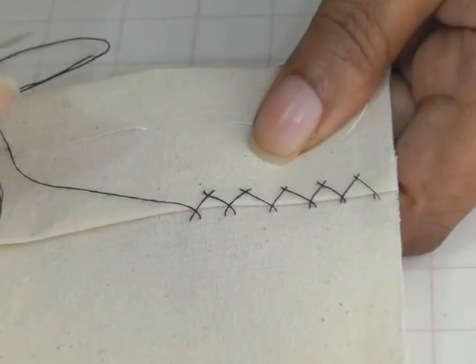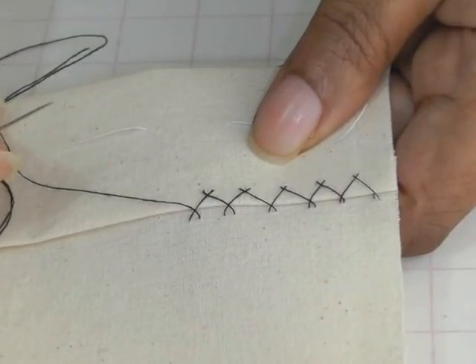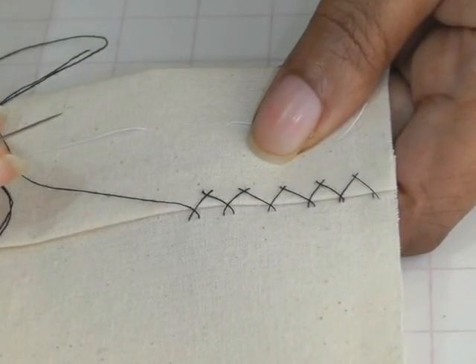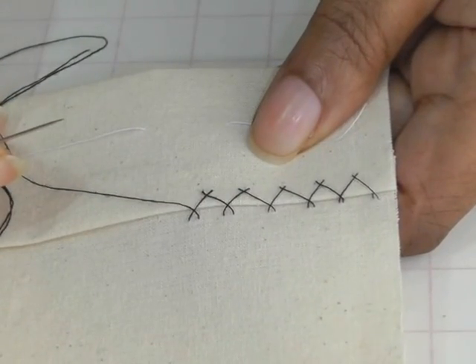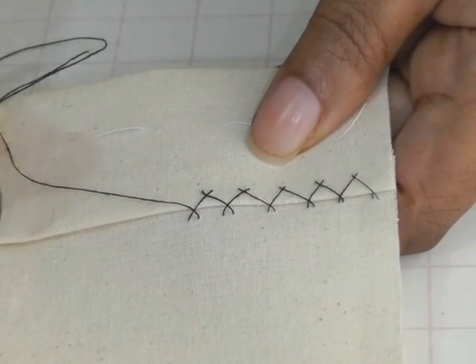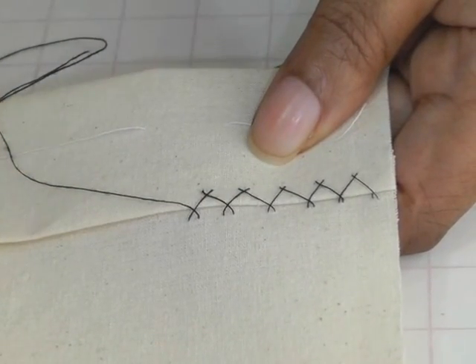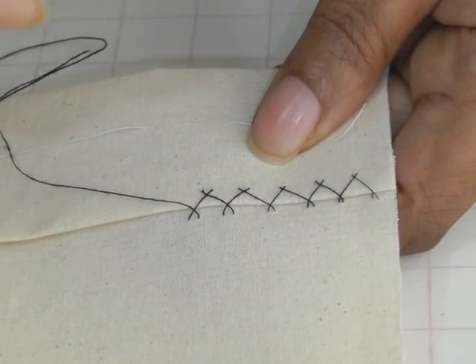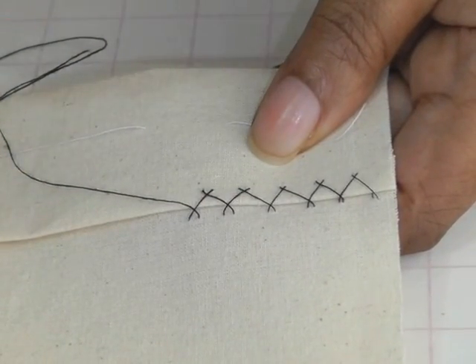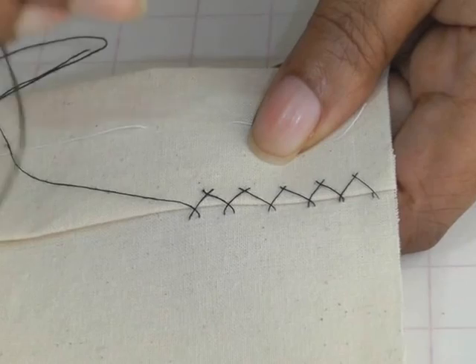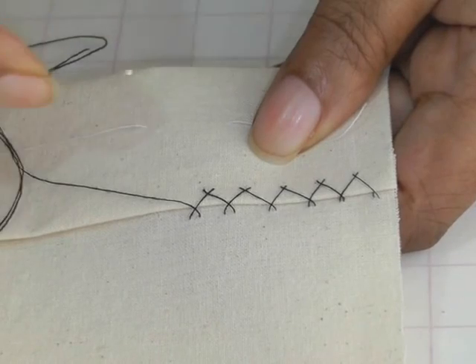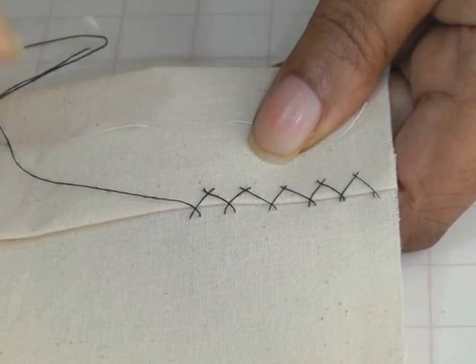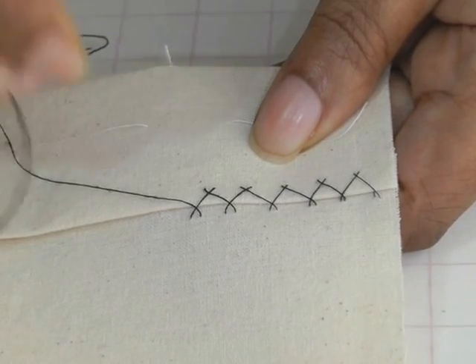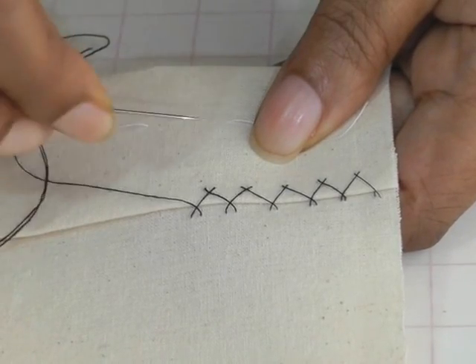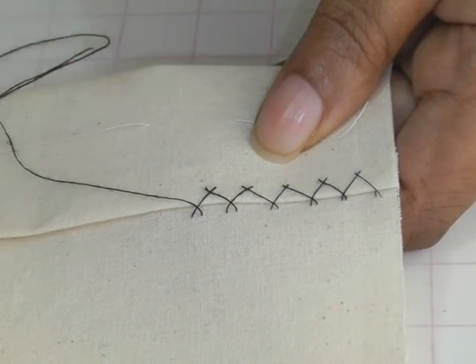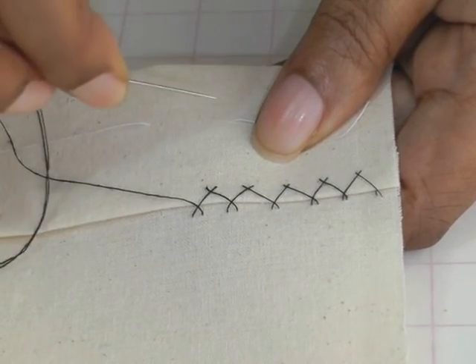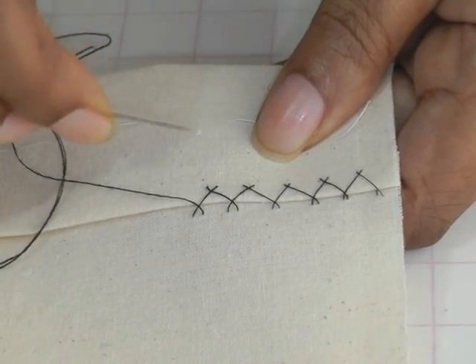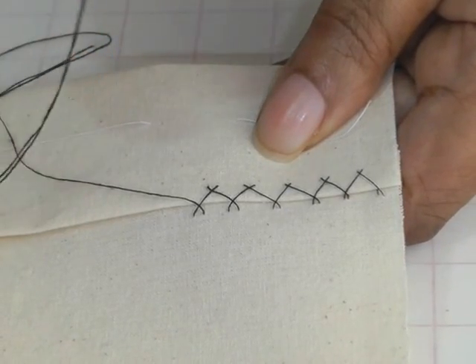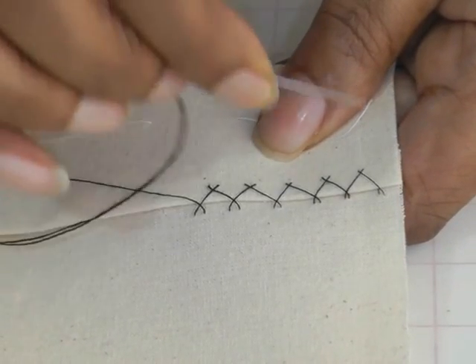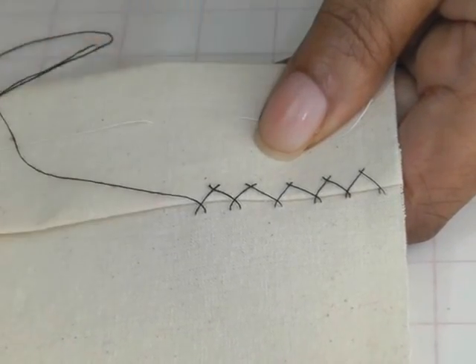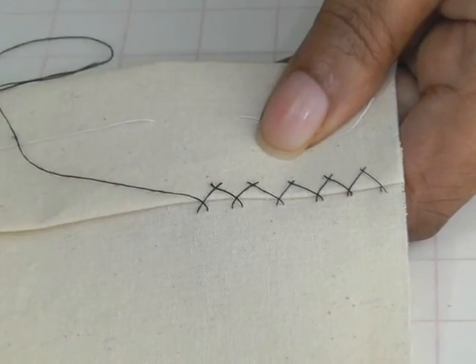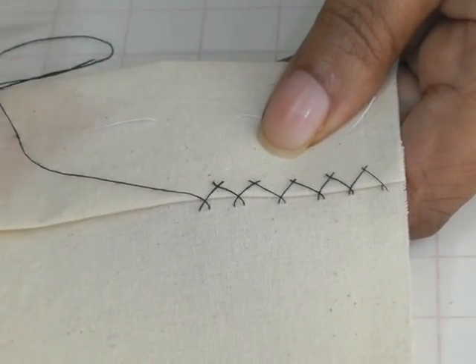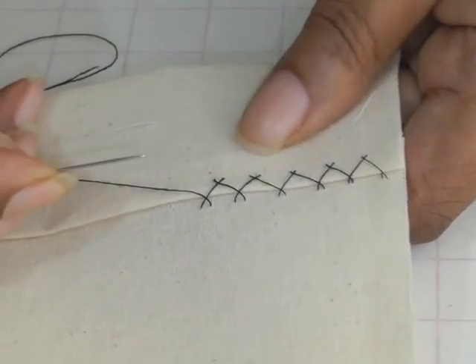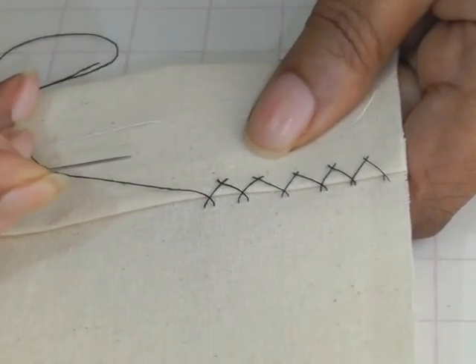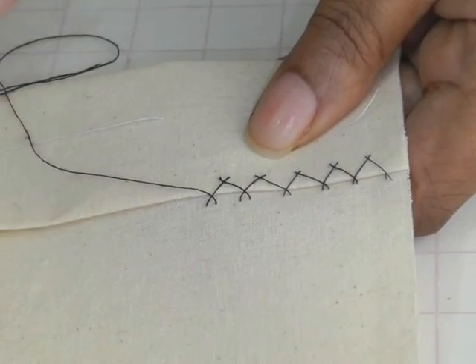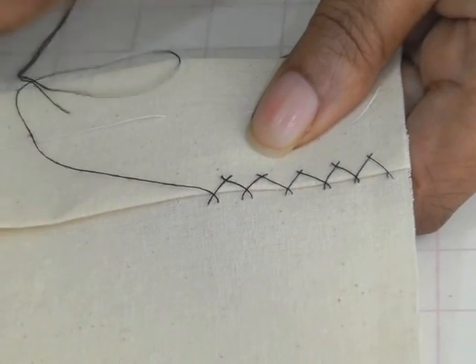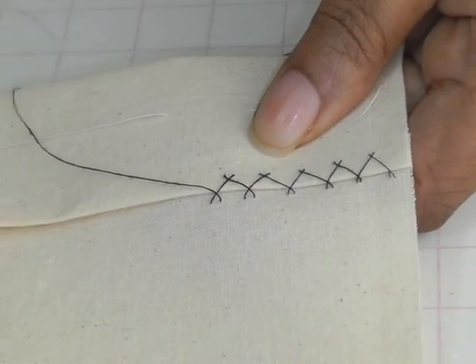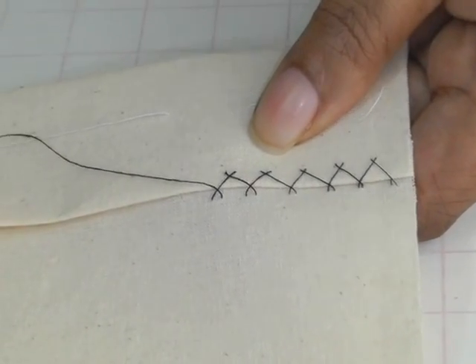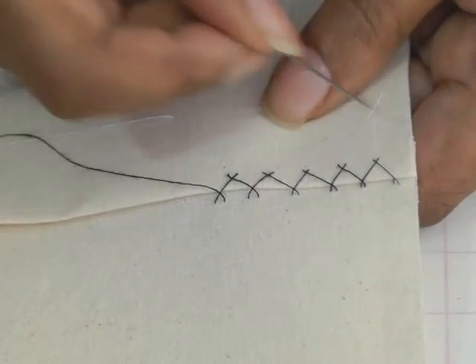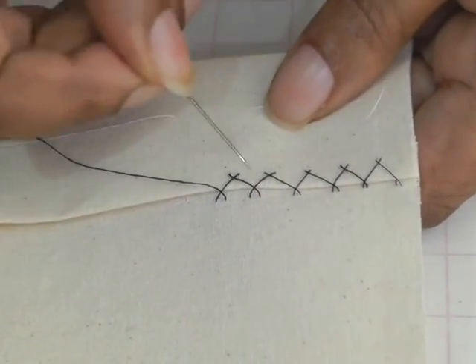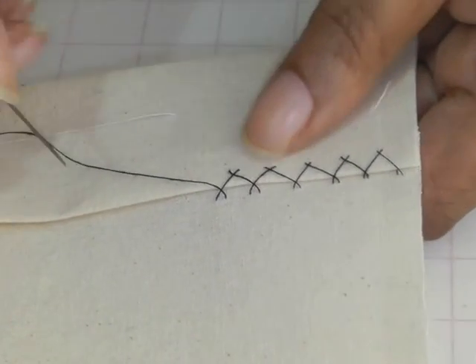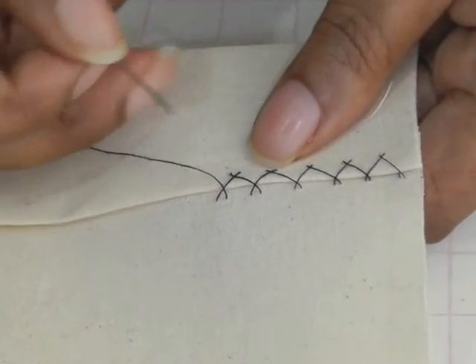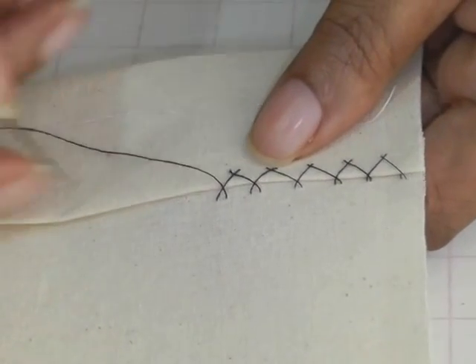On the screen it's going to look as though I'm actually working from right to left, but I'm actually working this particular stitch from left to right. So let's start — I've done a few examples for you to begin with.